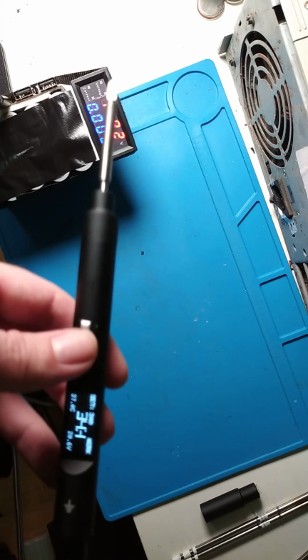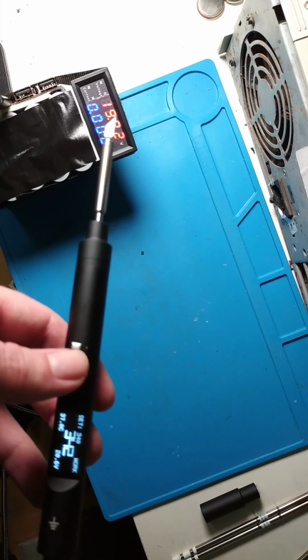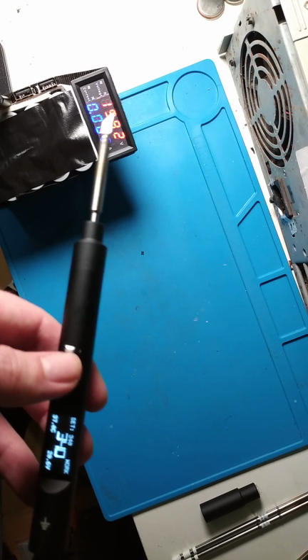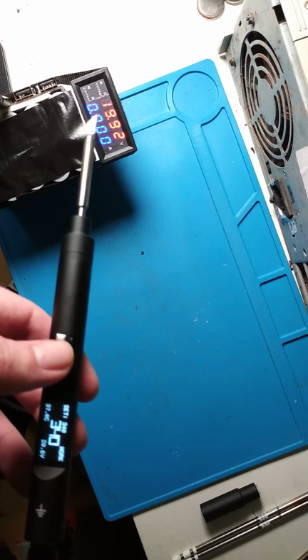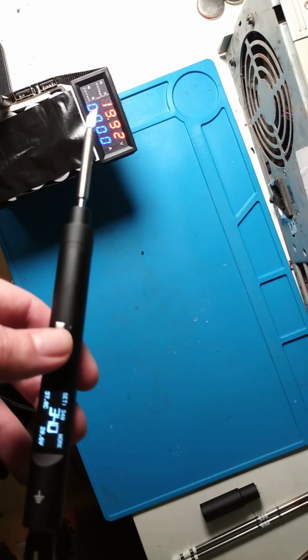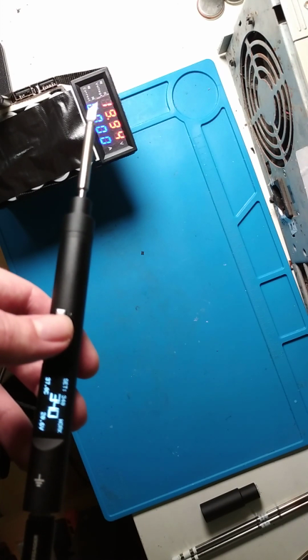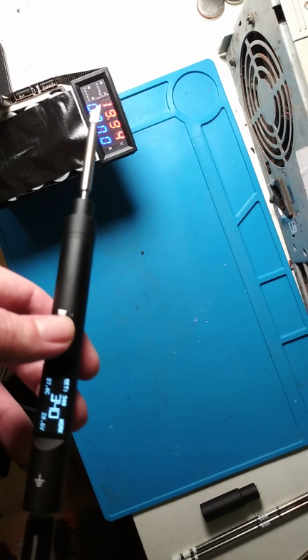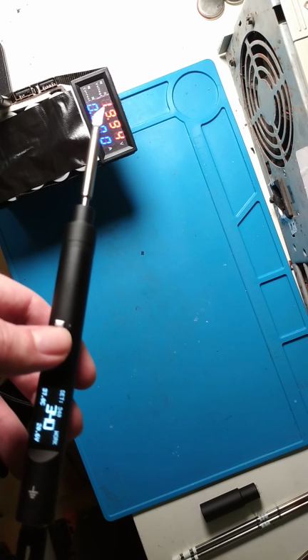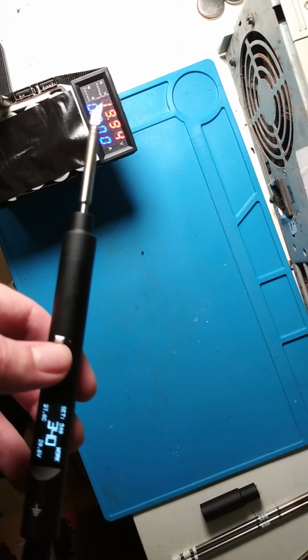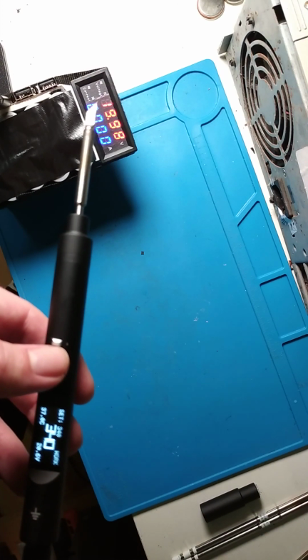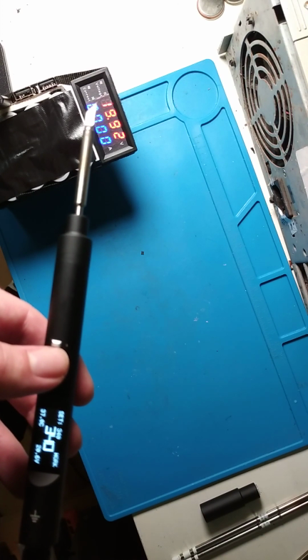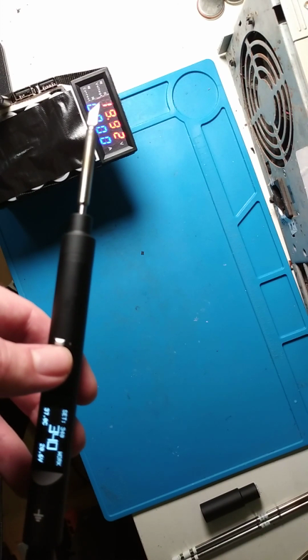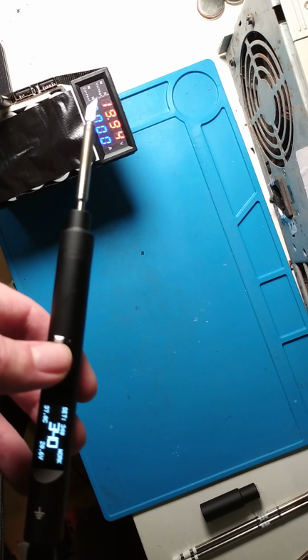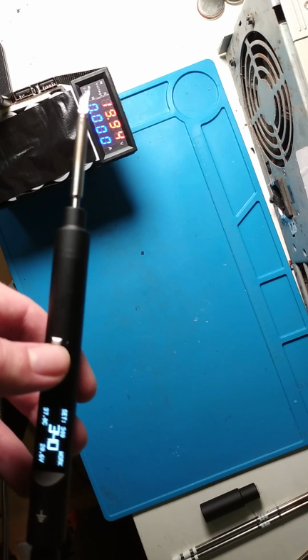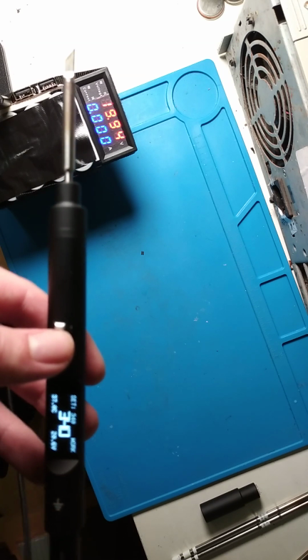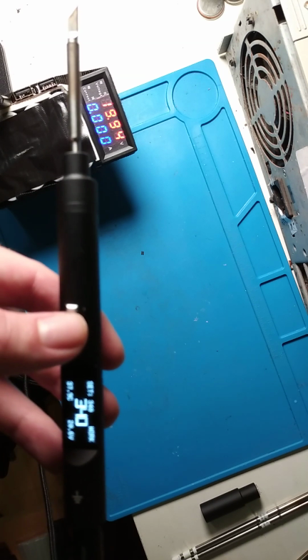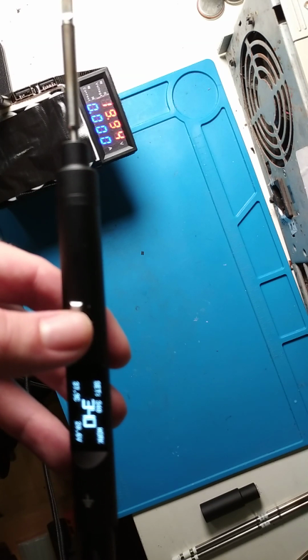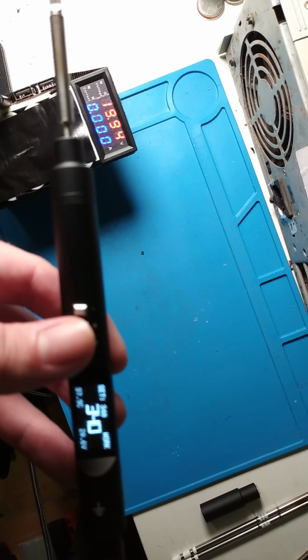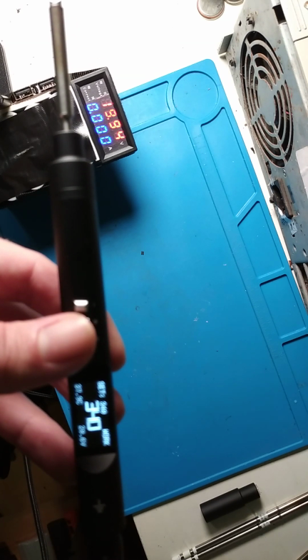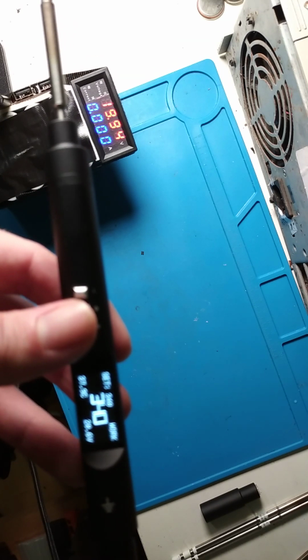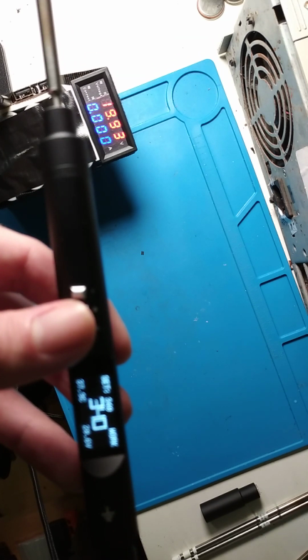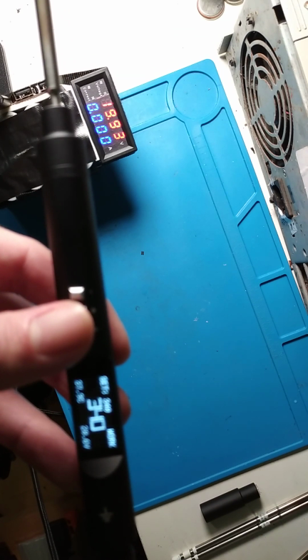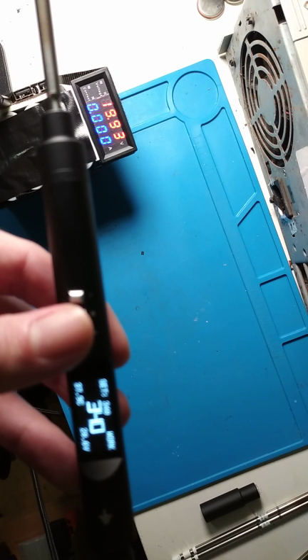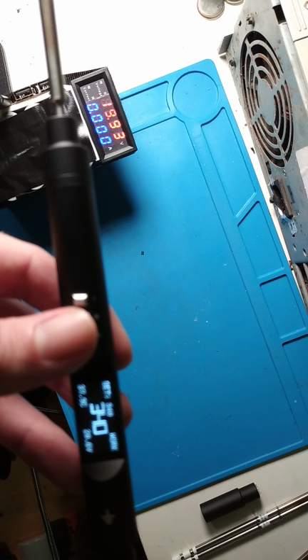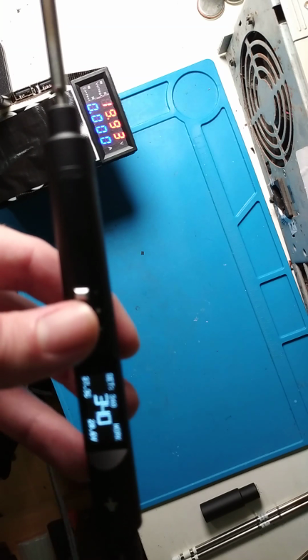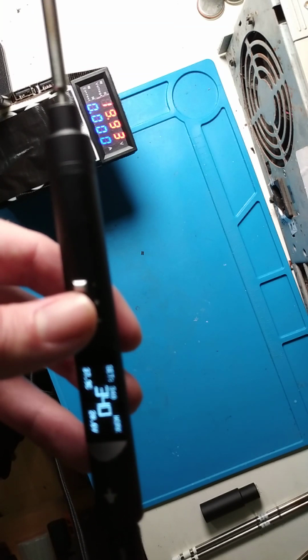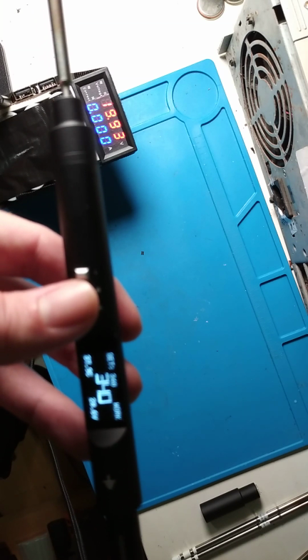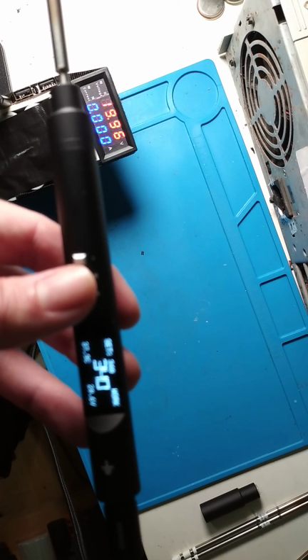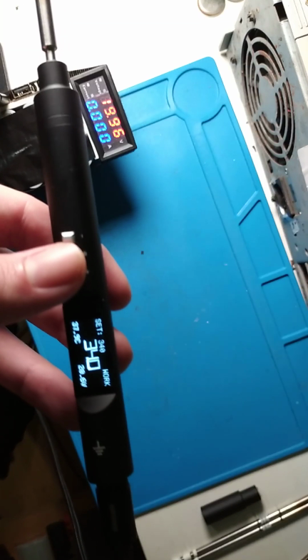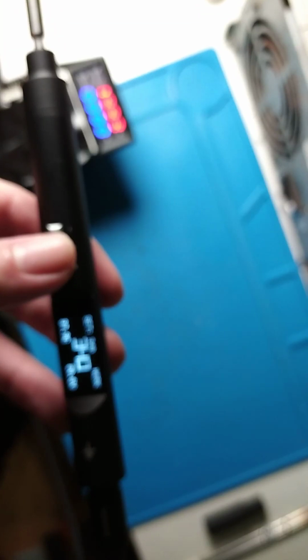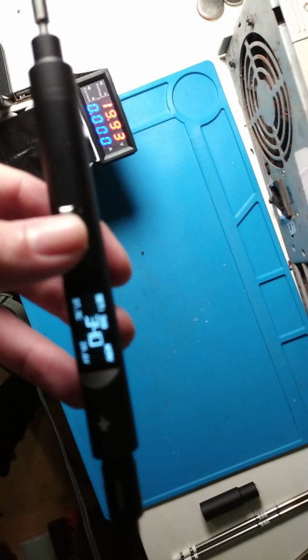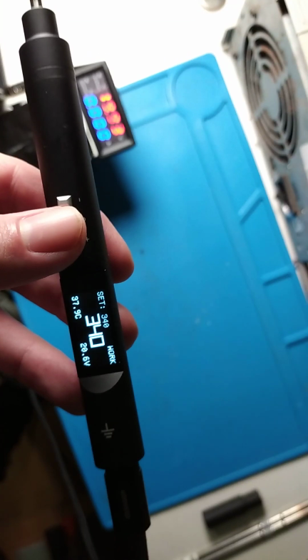I don't know why the amp meter is not working currently — yesterday I tested it and it was still working. Anyway, the point is that it reached the temperature you want.